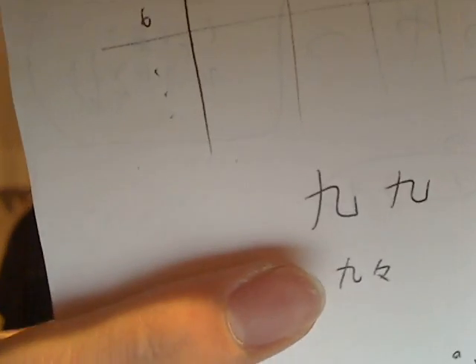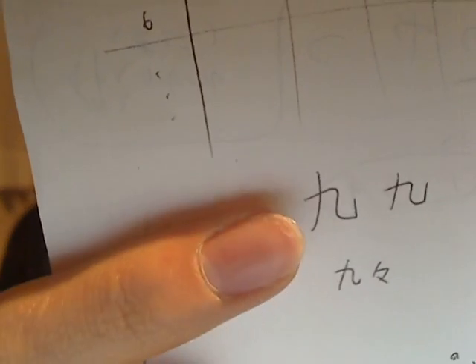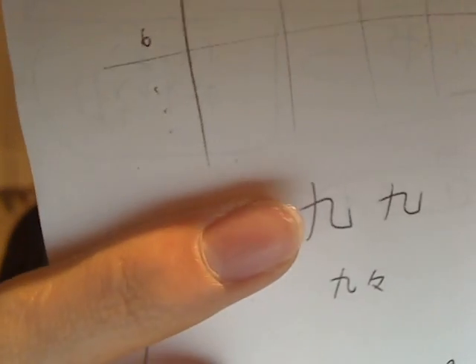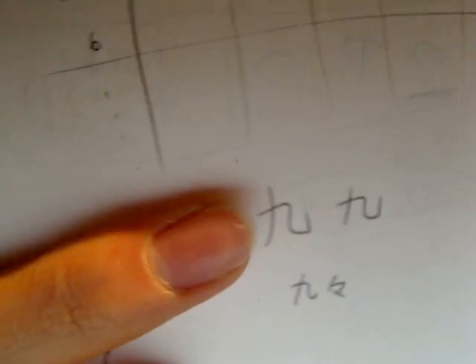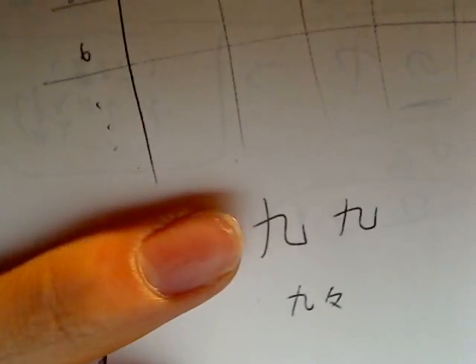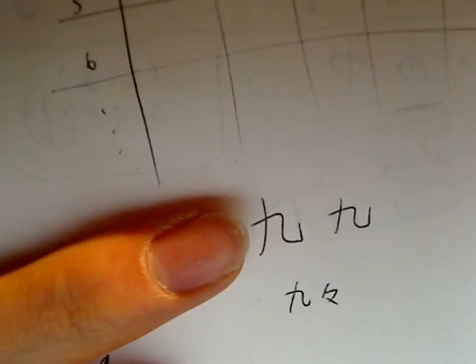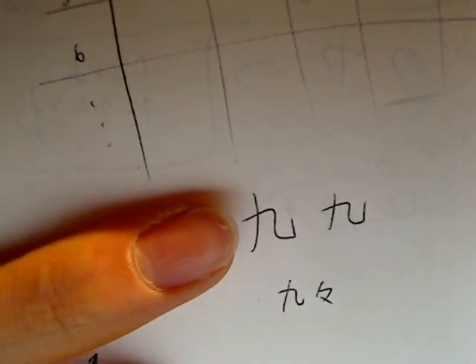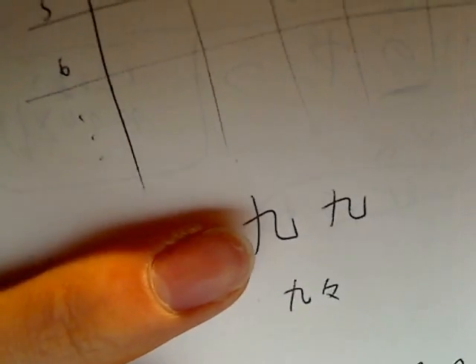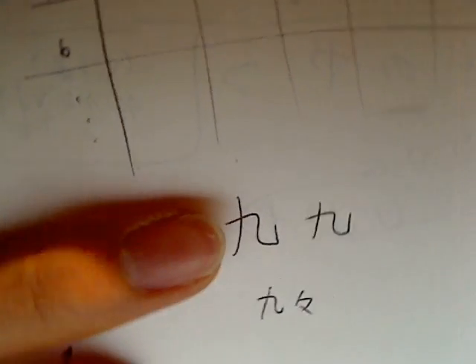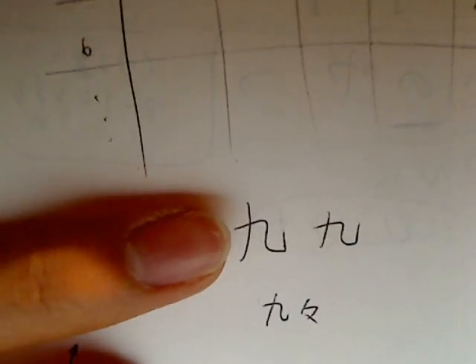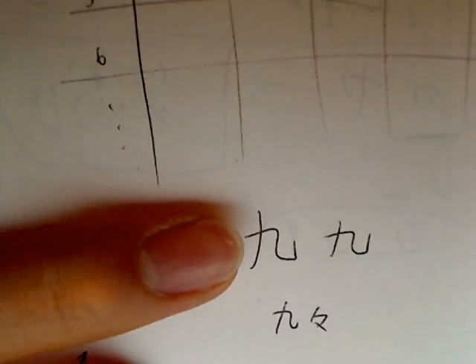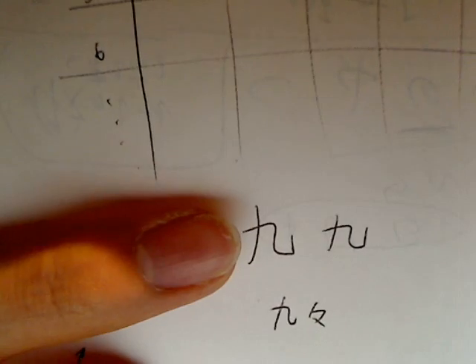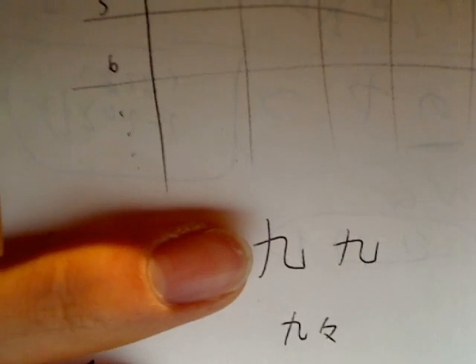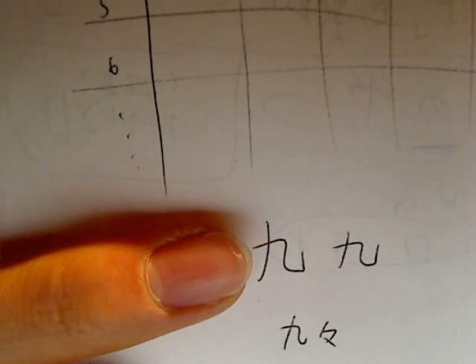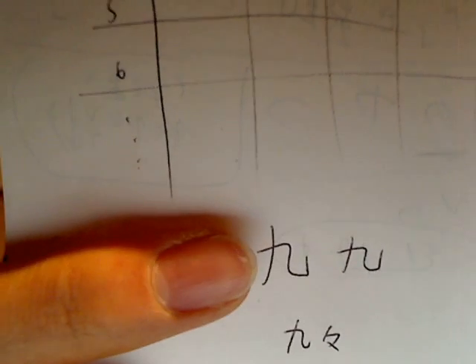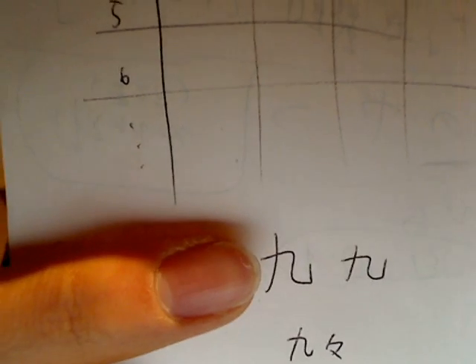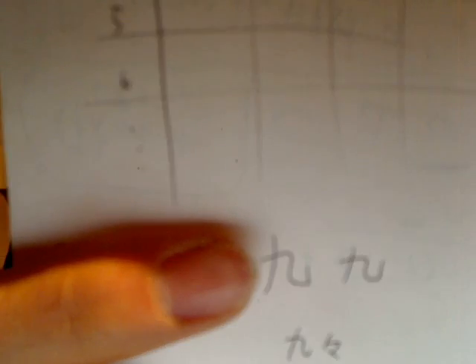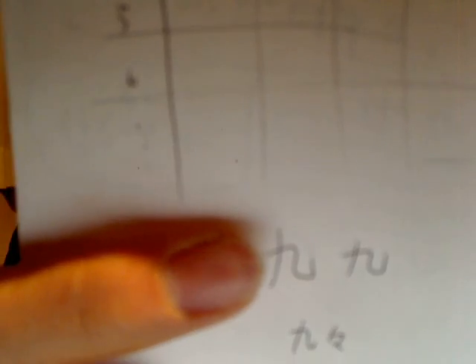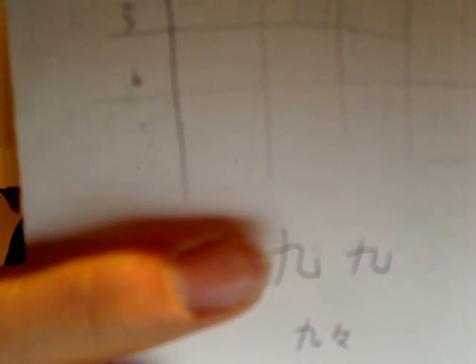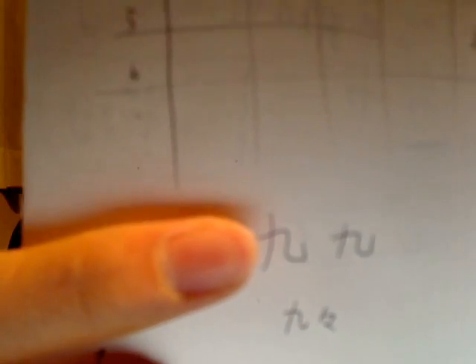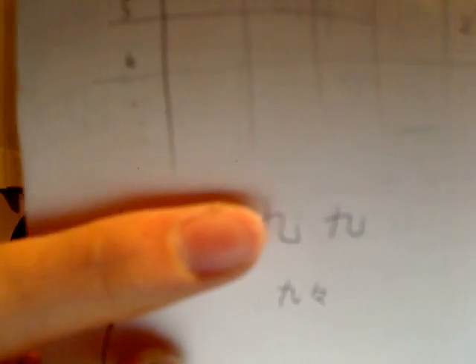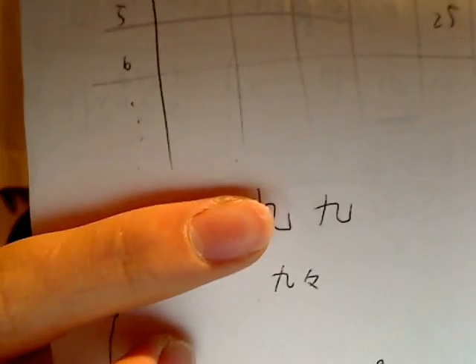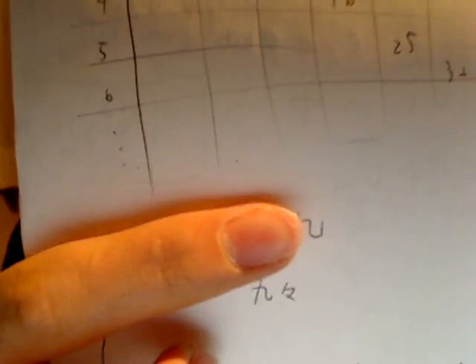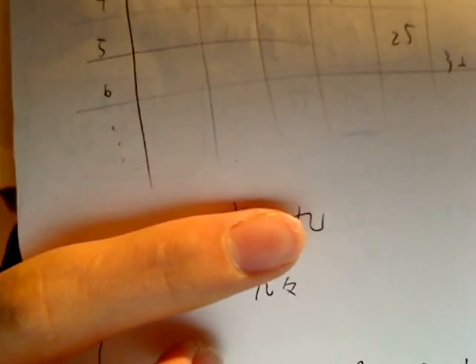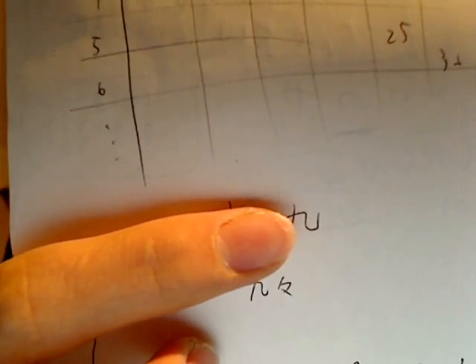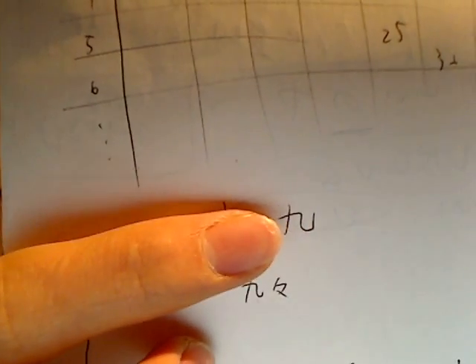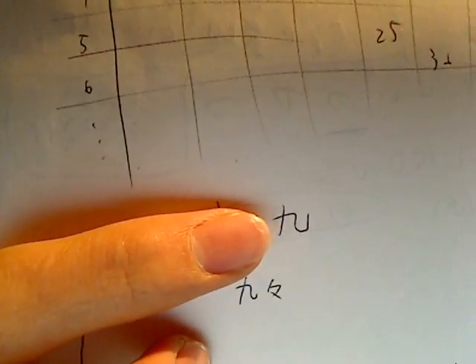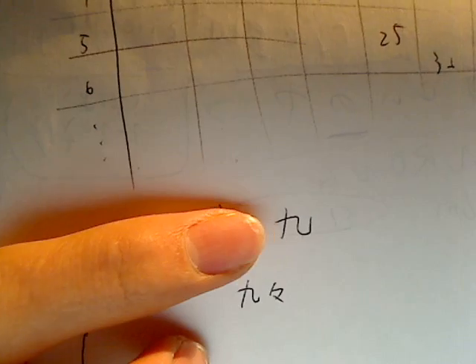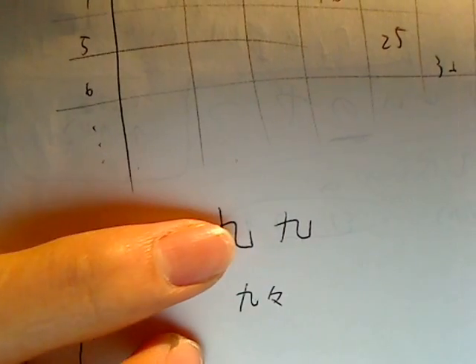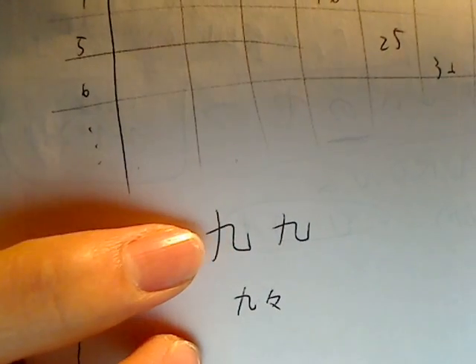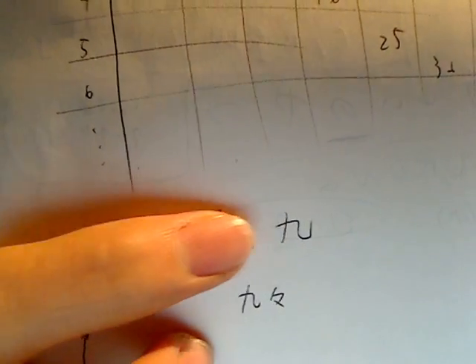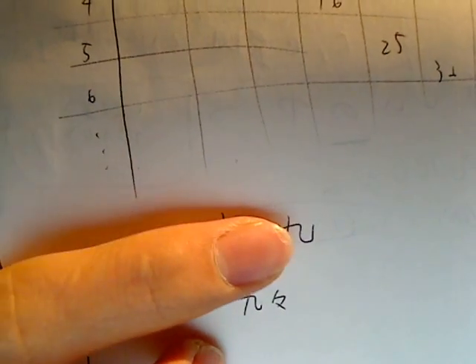This form is common. Kuku — this is the kanji for 9, and the same kanji written twice. Kuku.